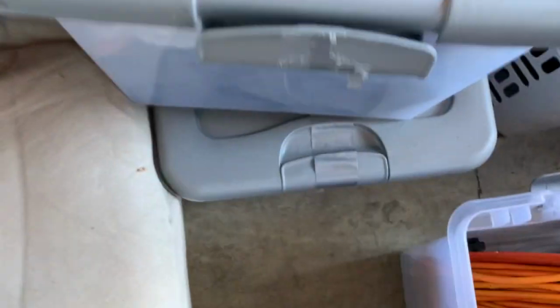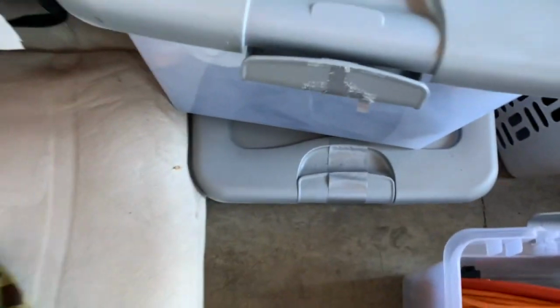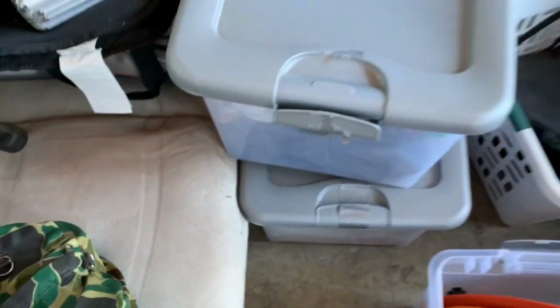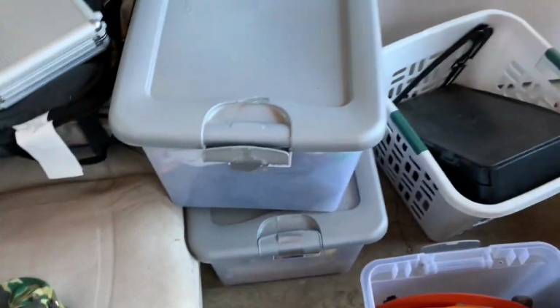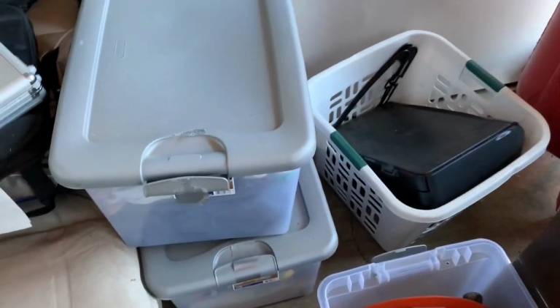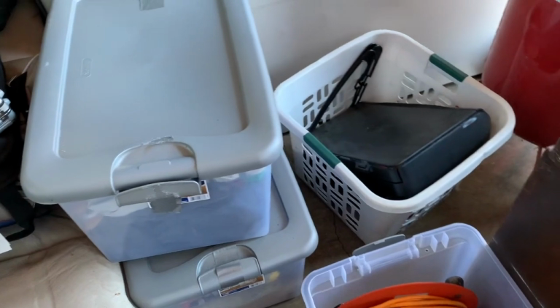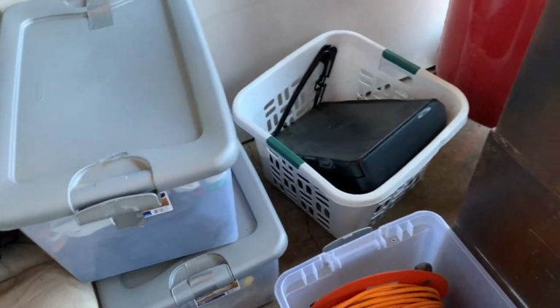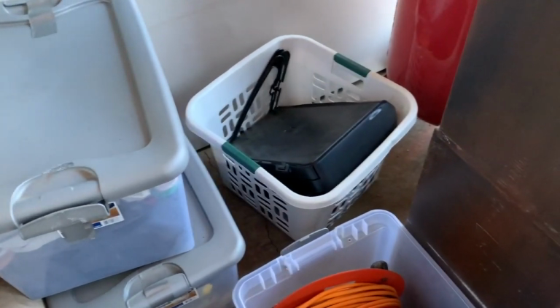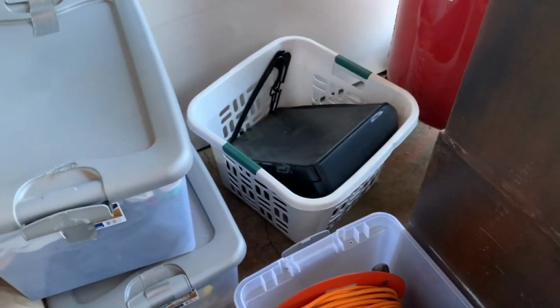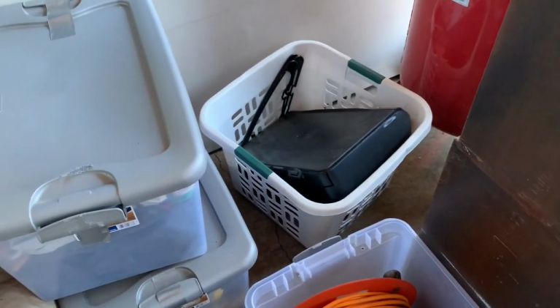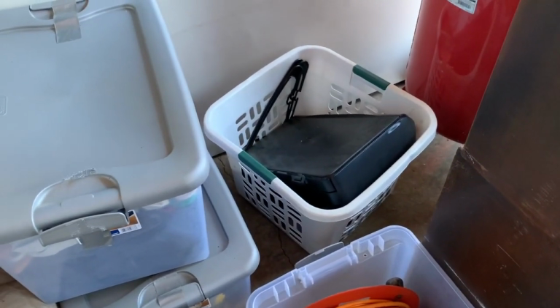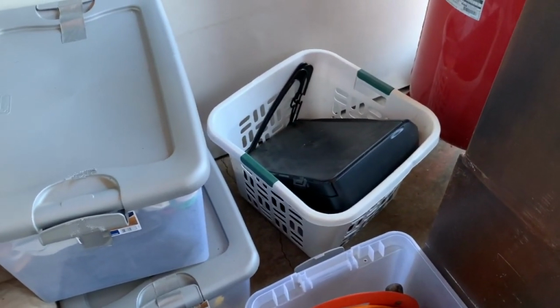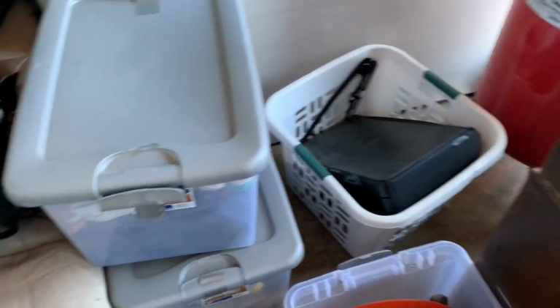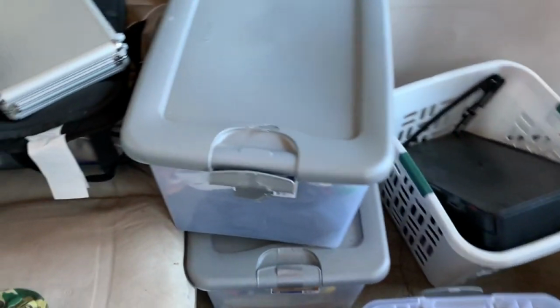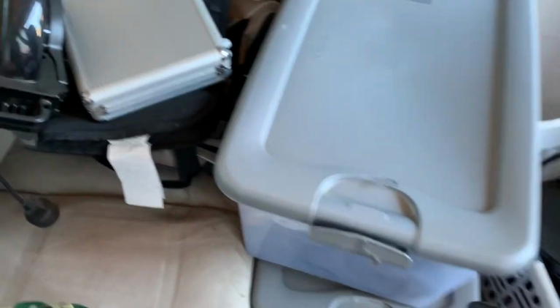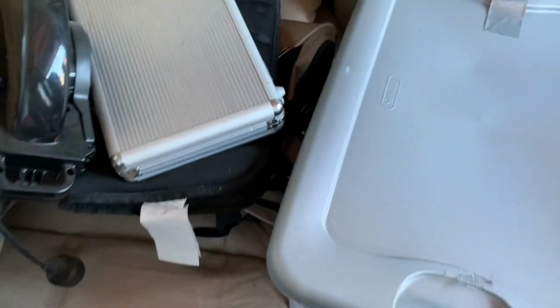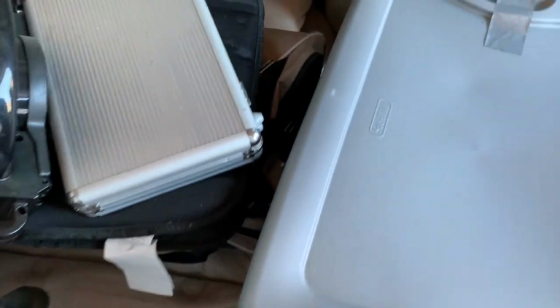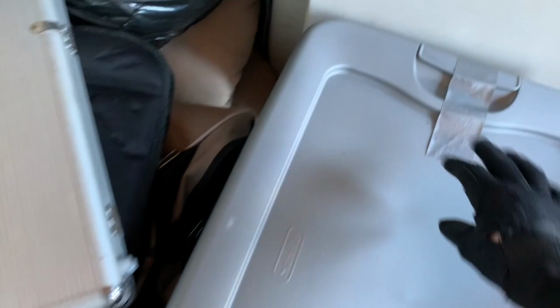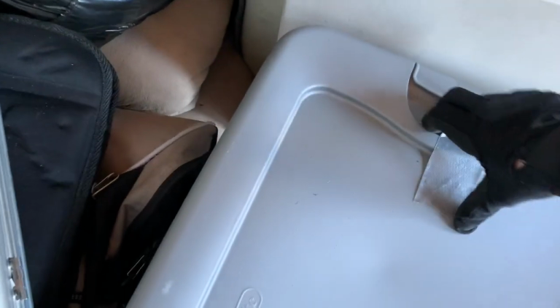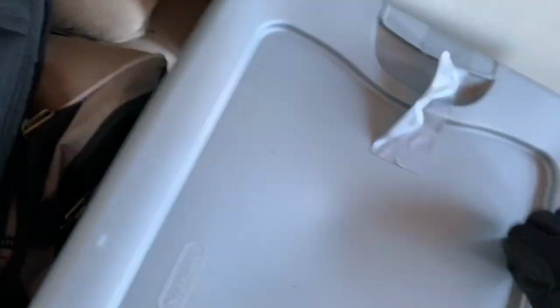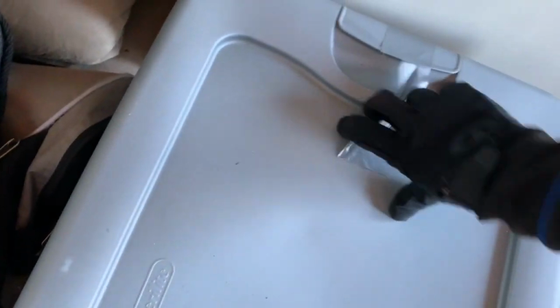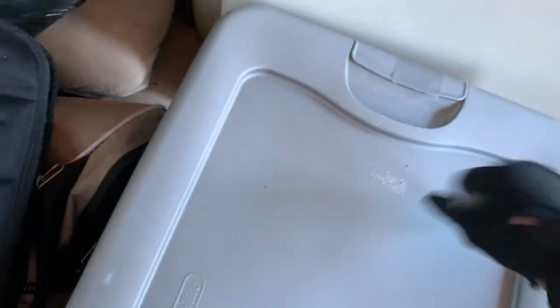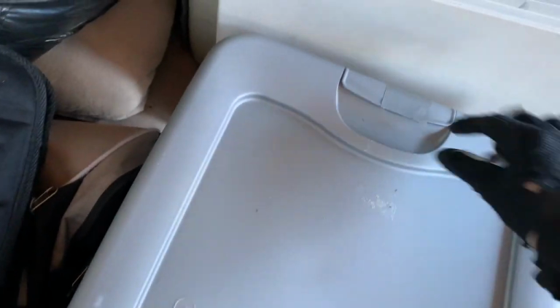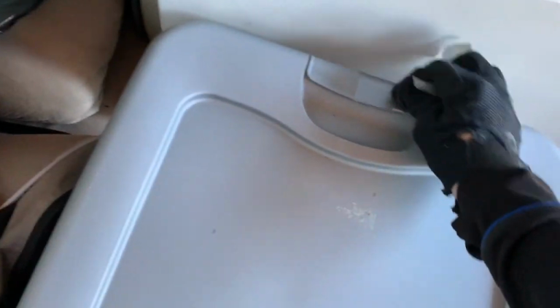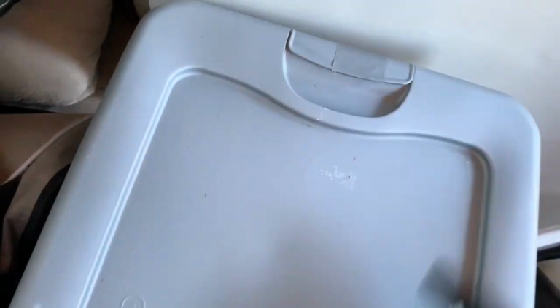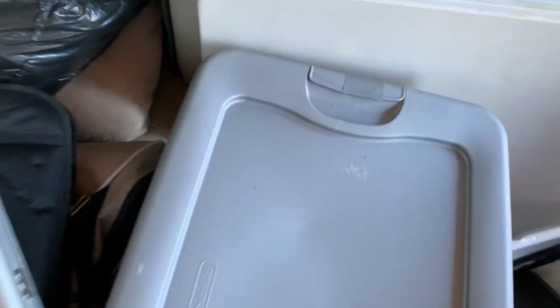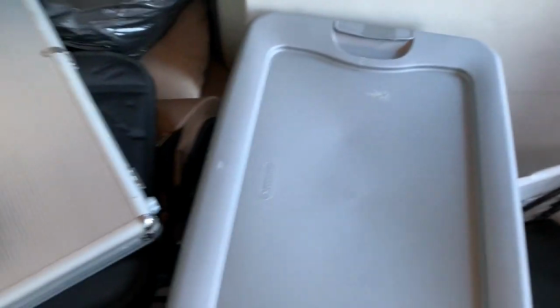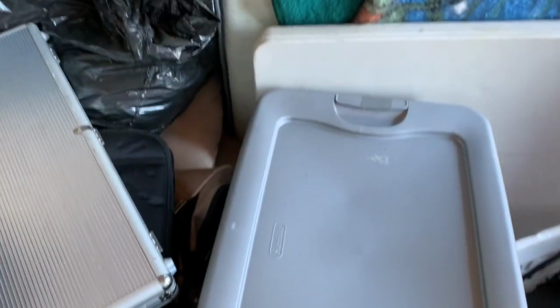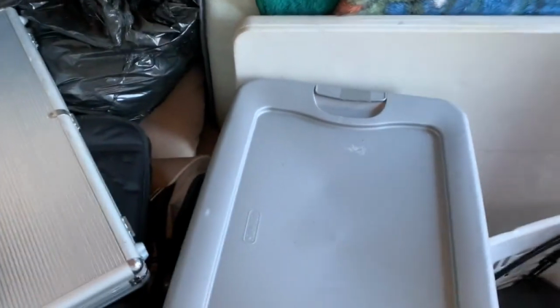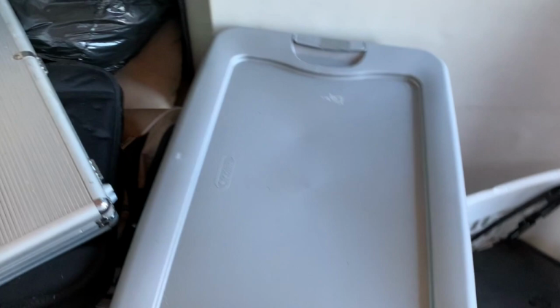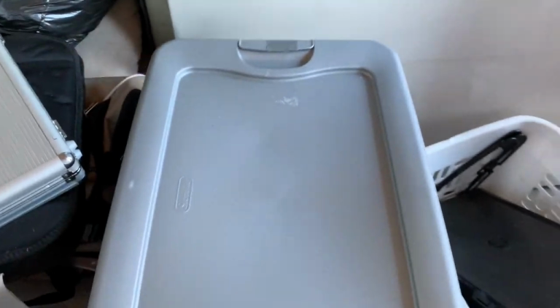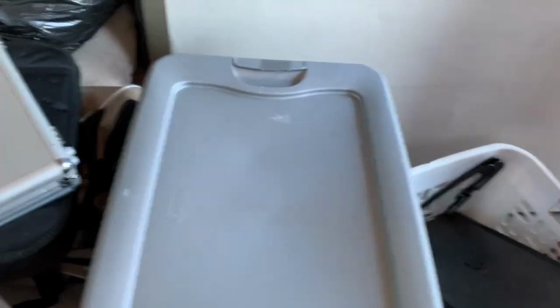If you see anything you like, let me know. A lot of this I'll probably sell locally rather than on eBay because there's a lot of heavy stuff and I don't want to charge a lot in shipping.